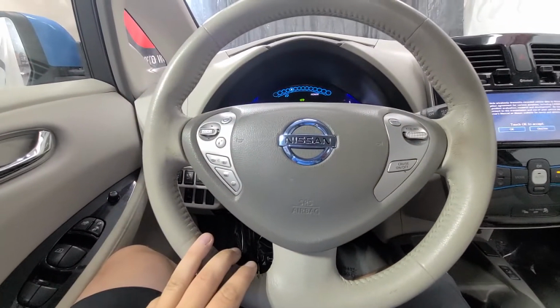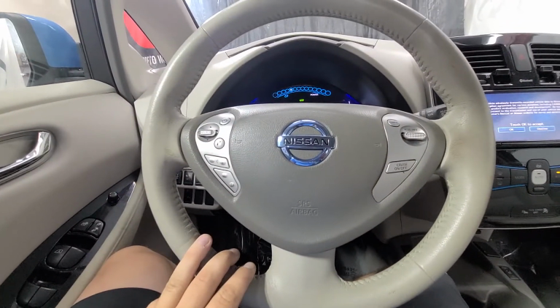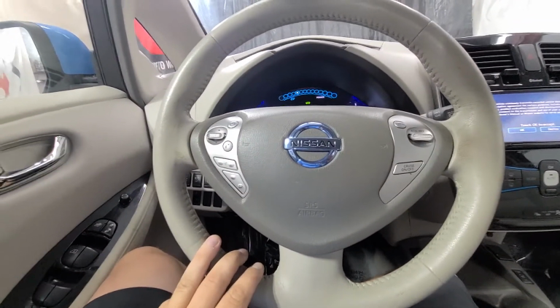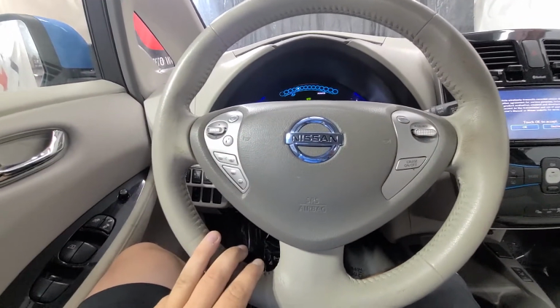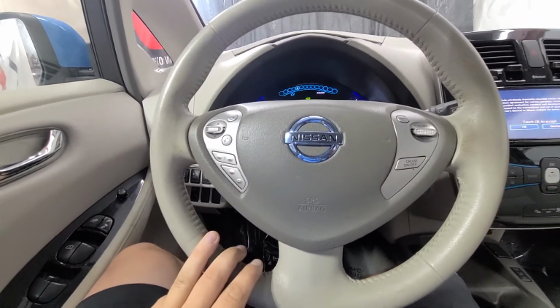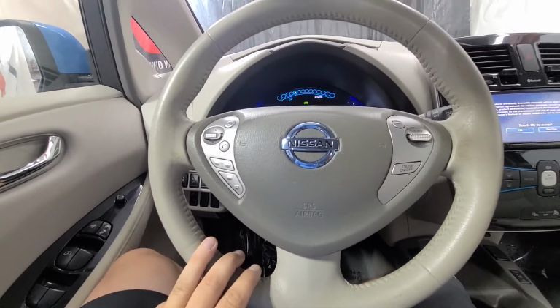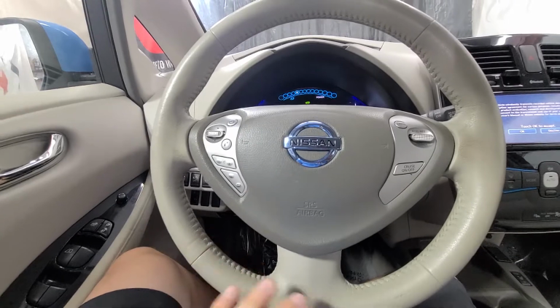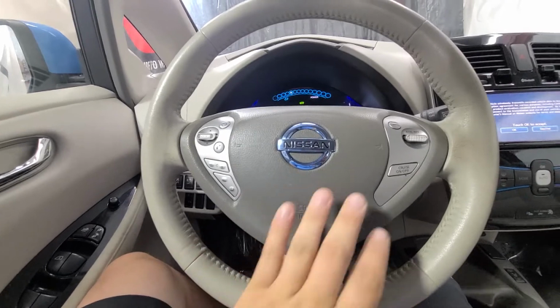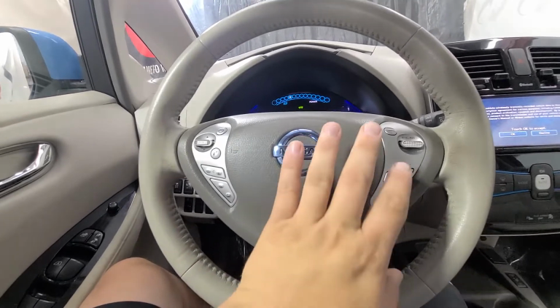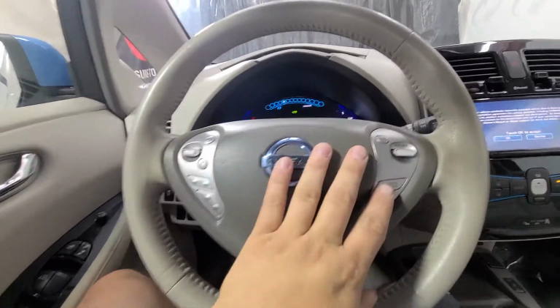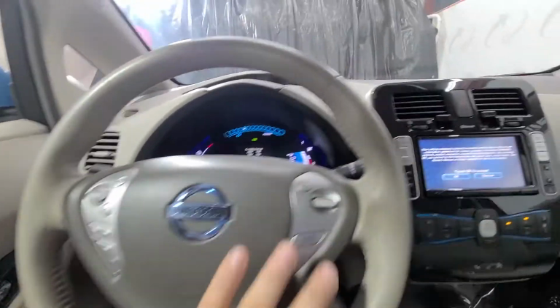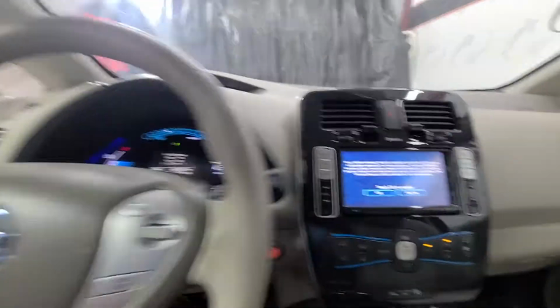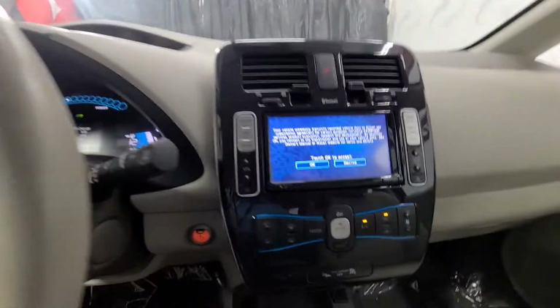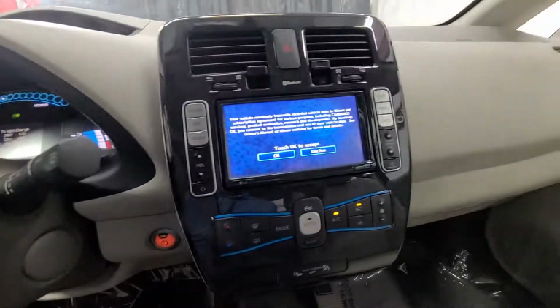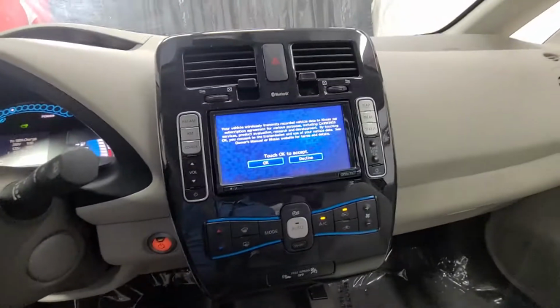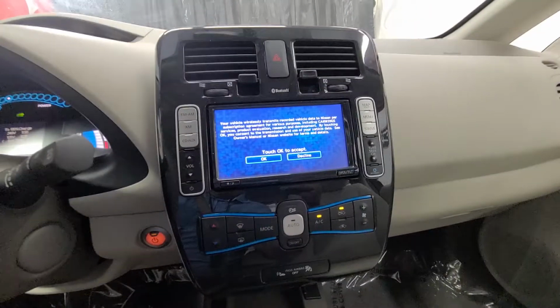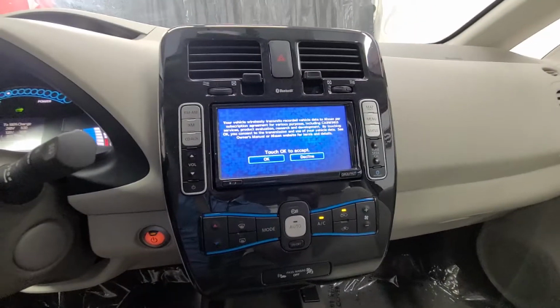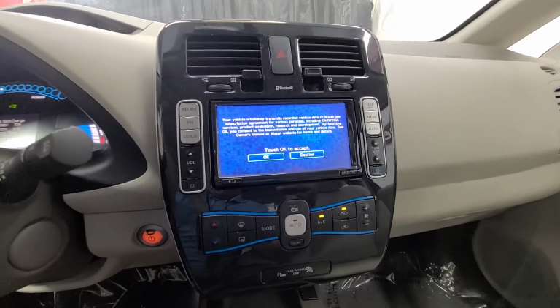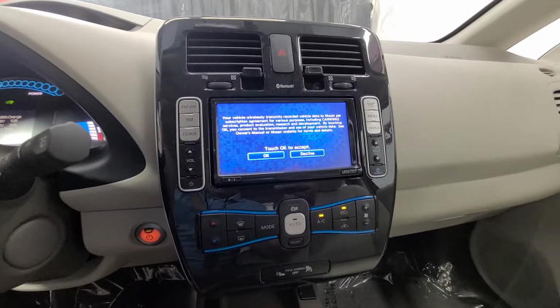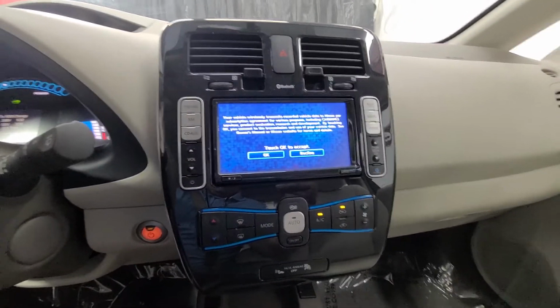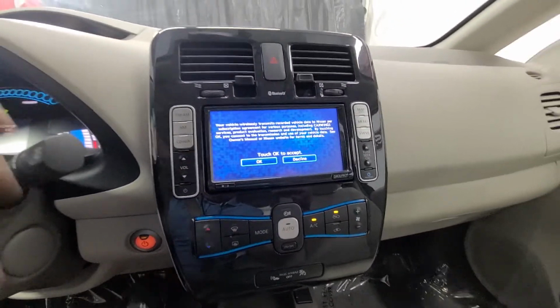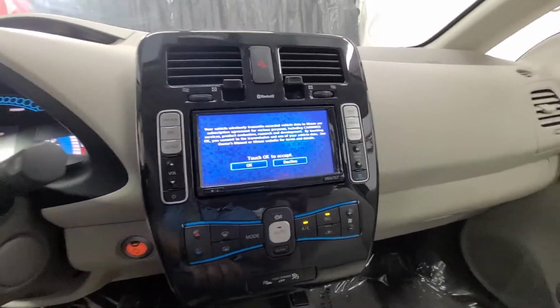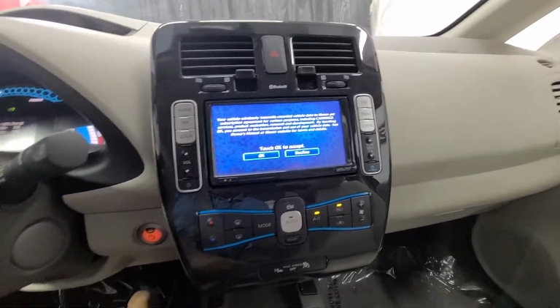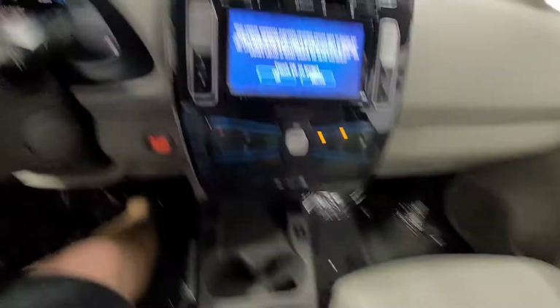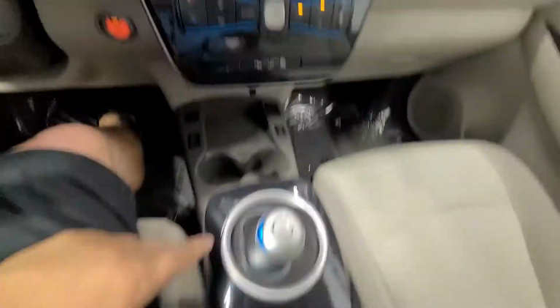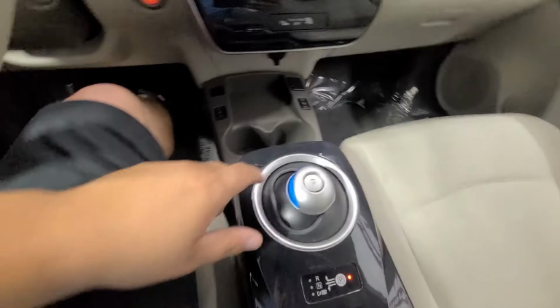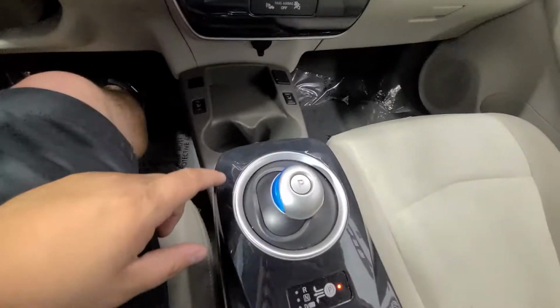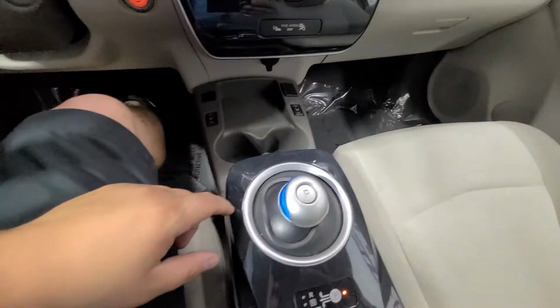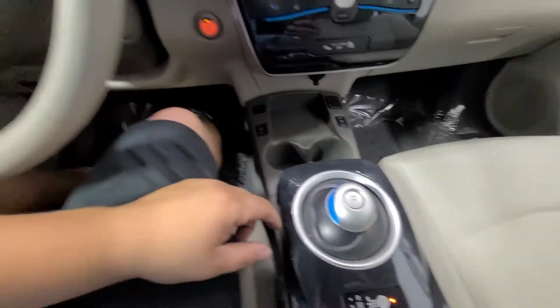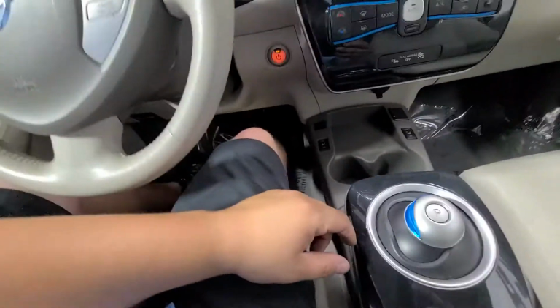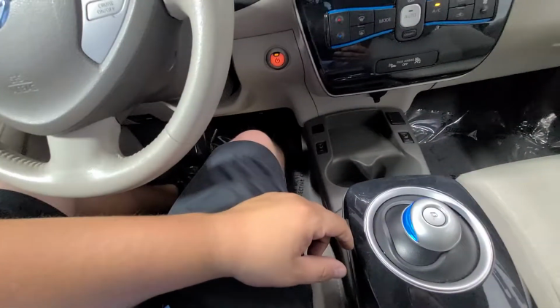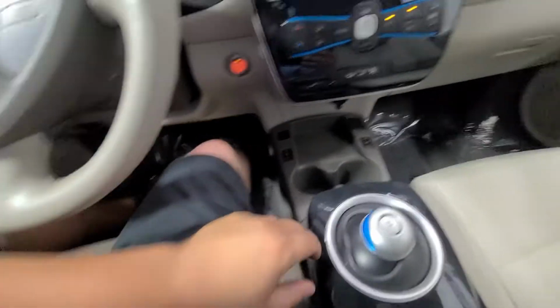On the steering wheel you've got your cruise control, media controls, and voice commands. Touchscreen with AM, FM, and XM. To shift it, we just put our foot on the brake.